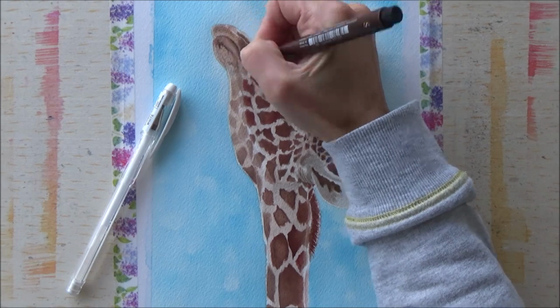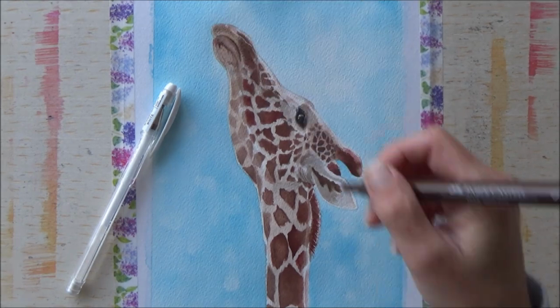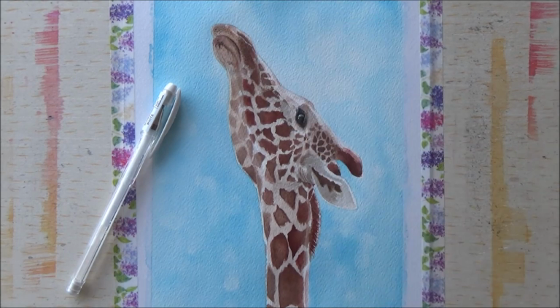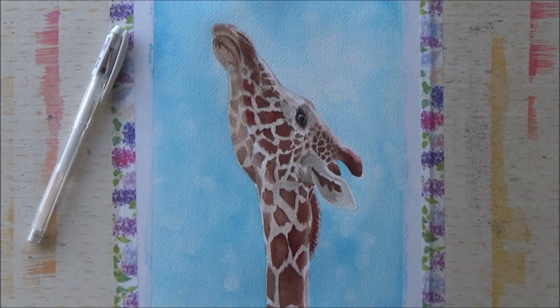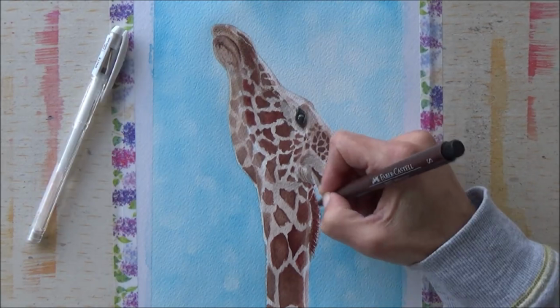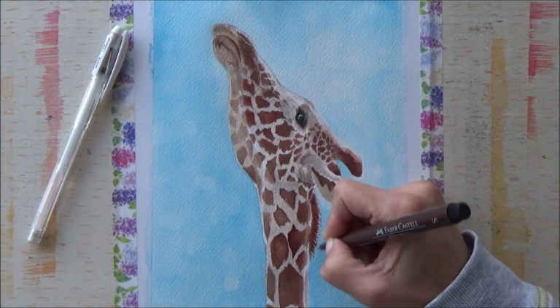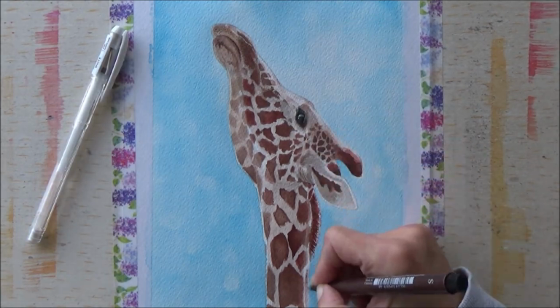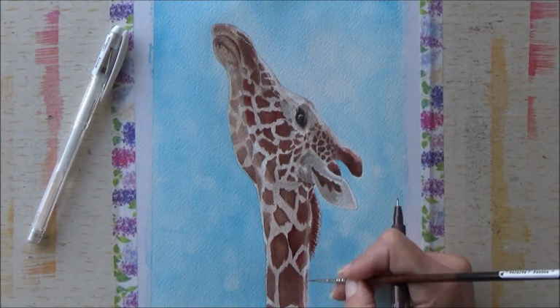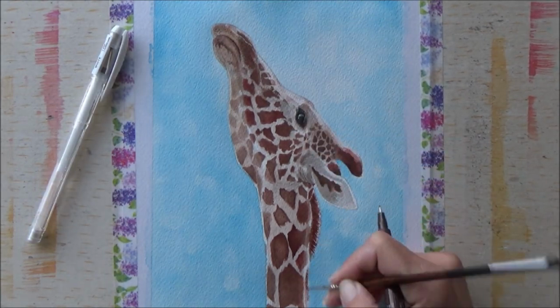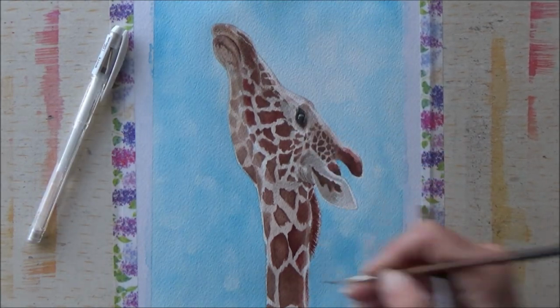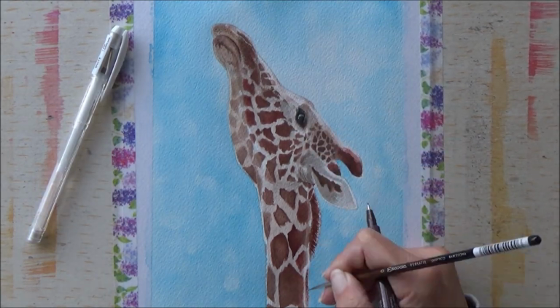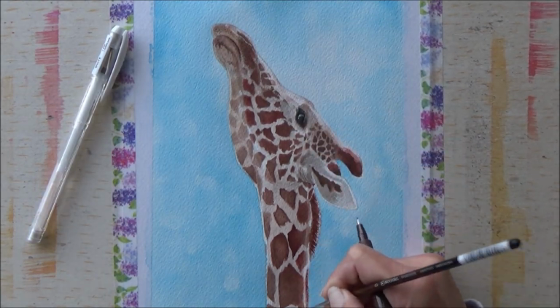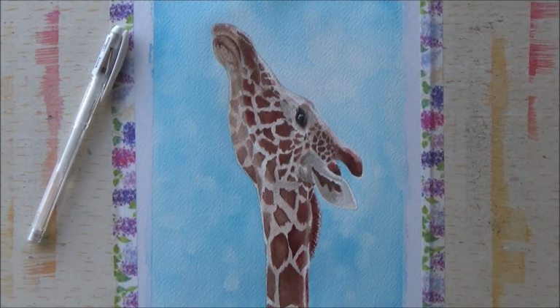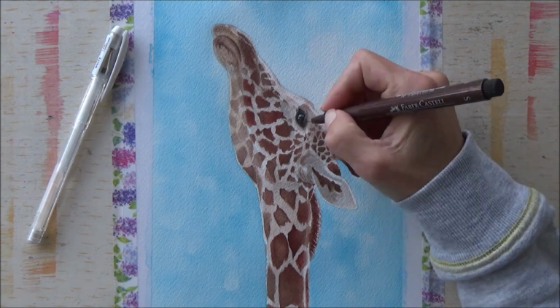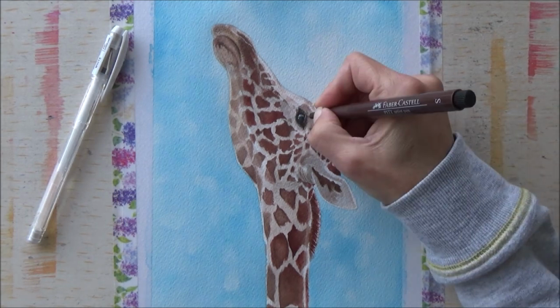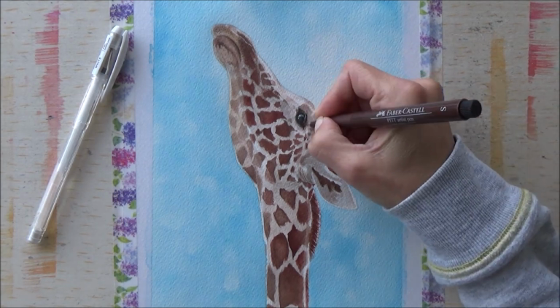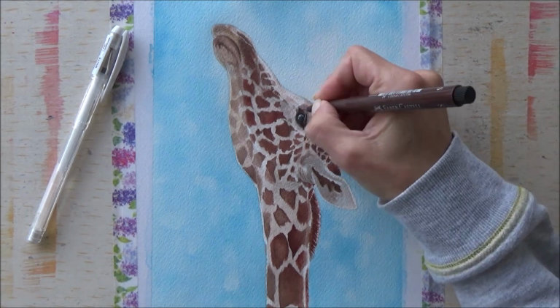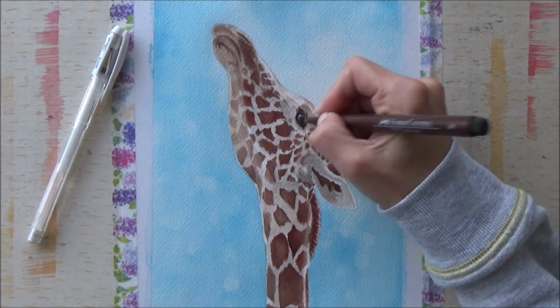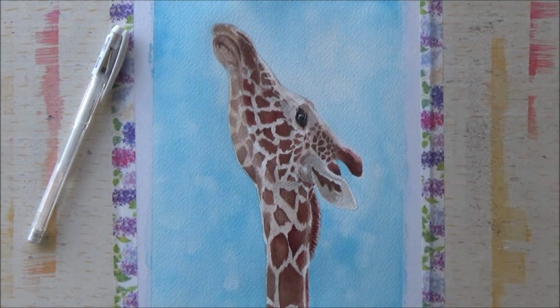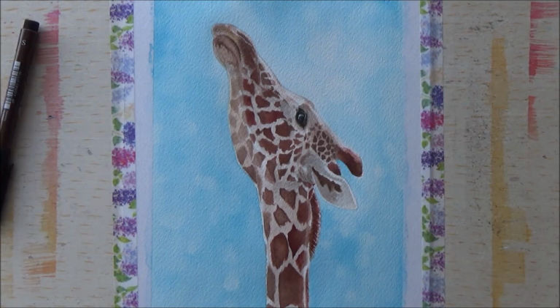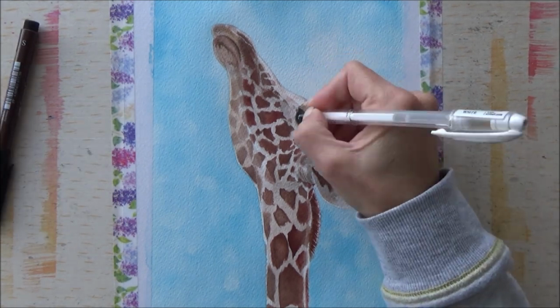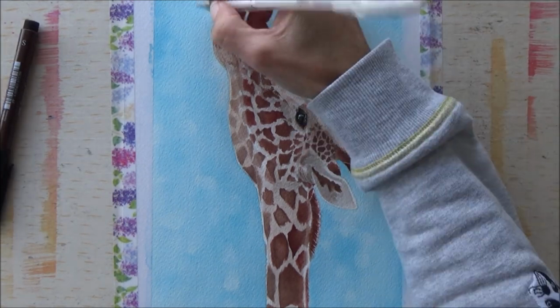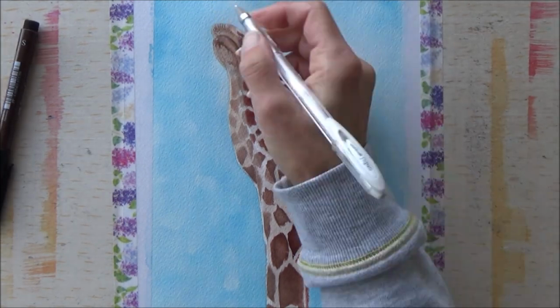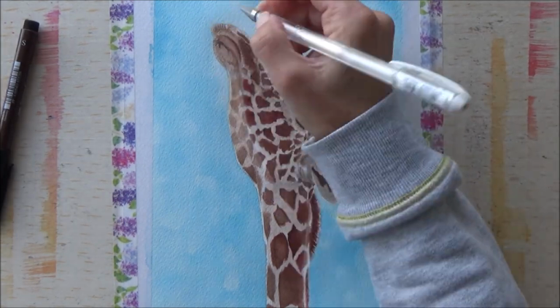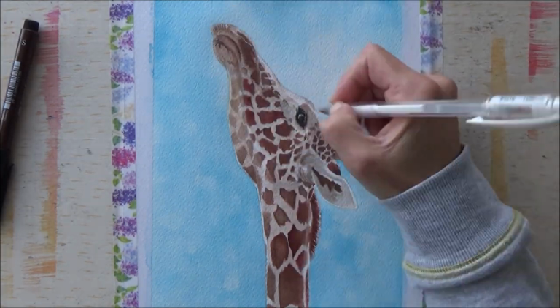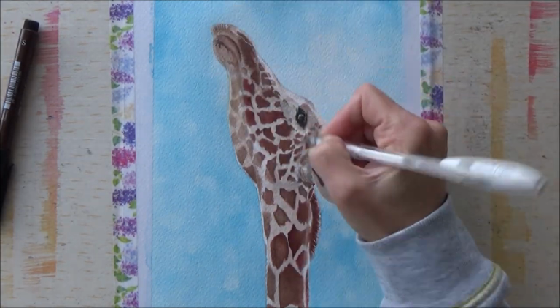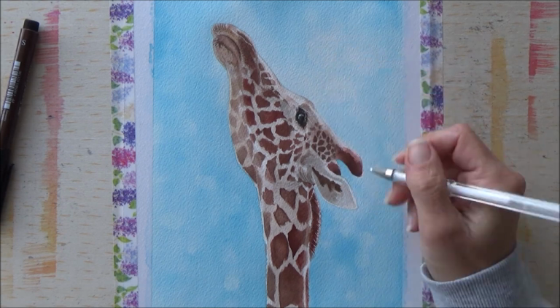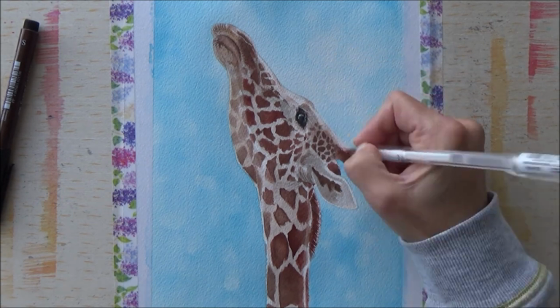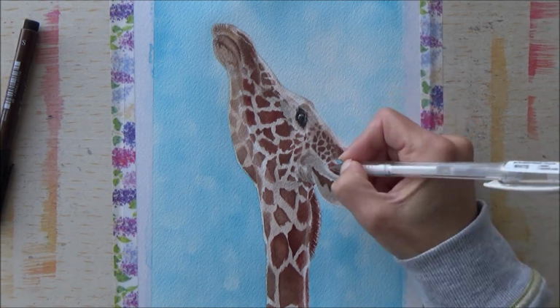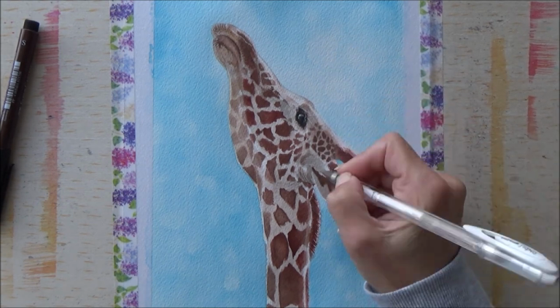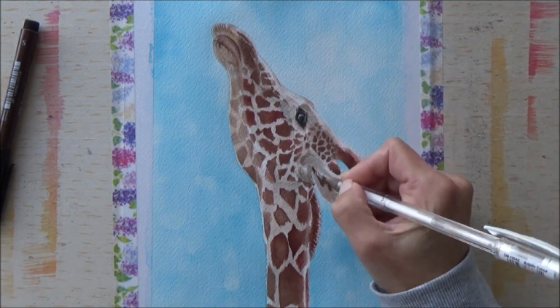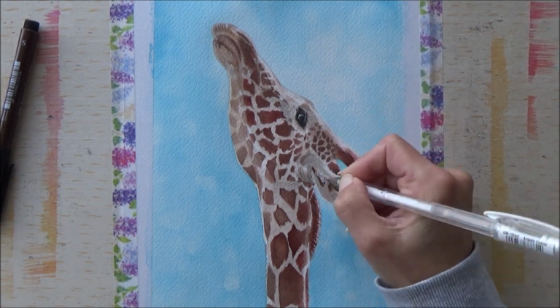With that all done, I then went in and used my sepia fineliner and my white gel pen just to tidy up and add a few more details and some whiskers and that kind of thing.